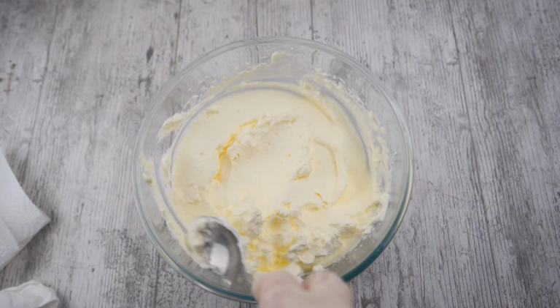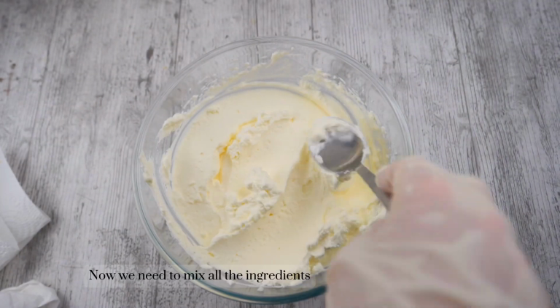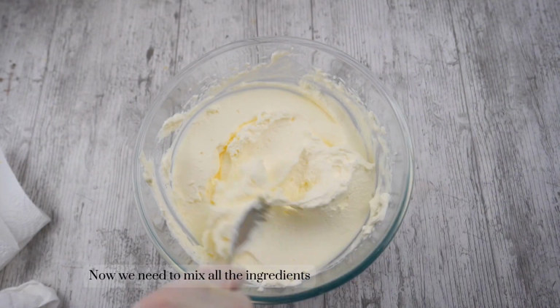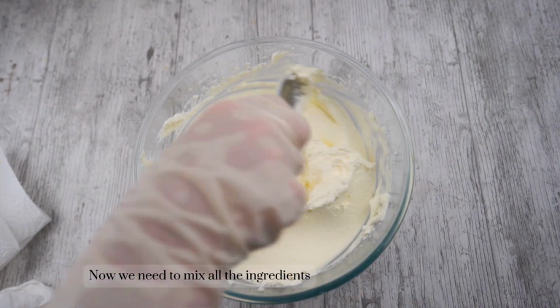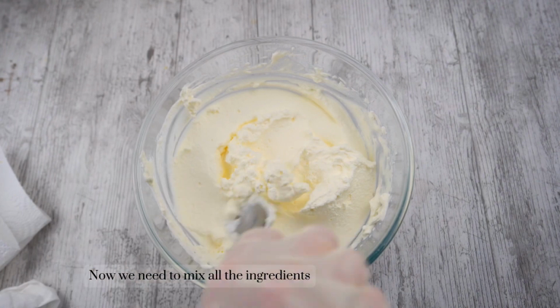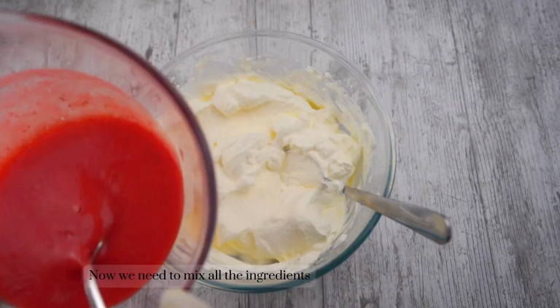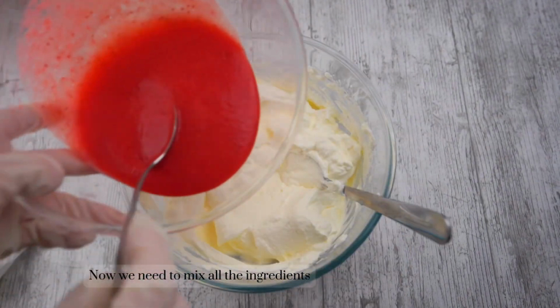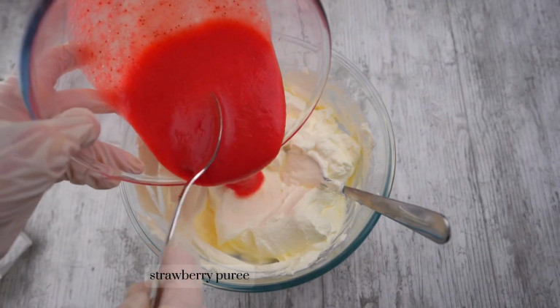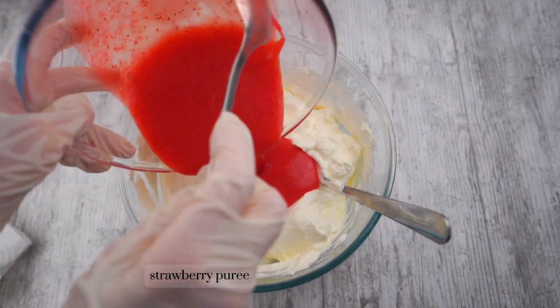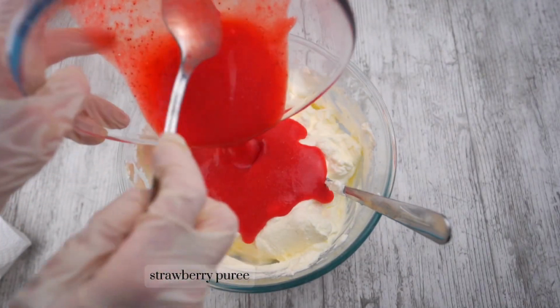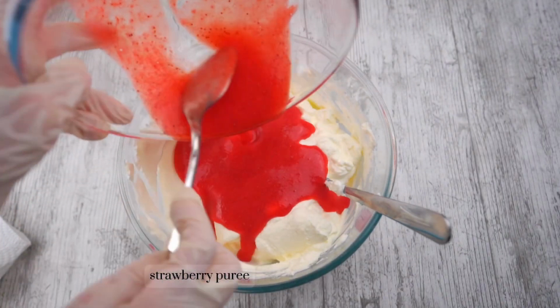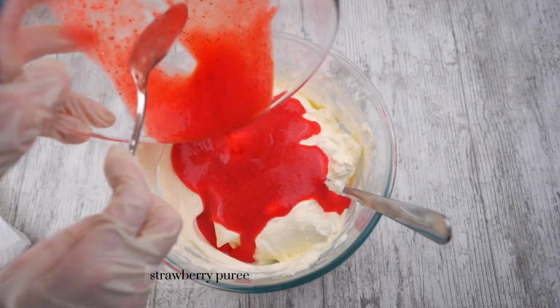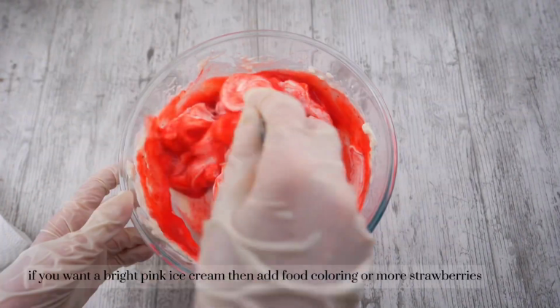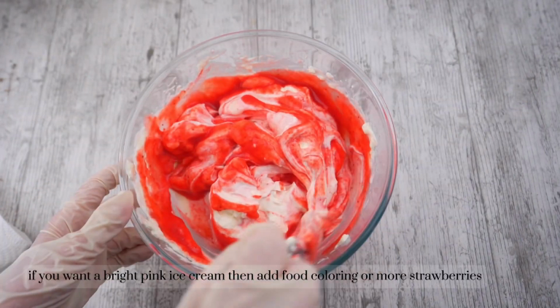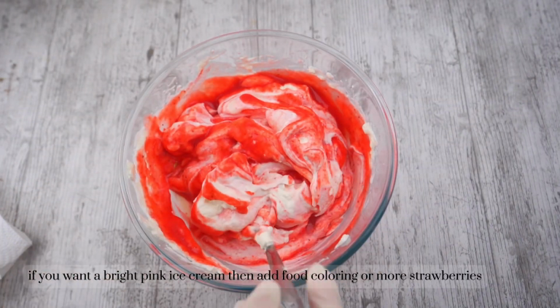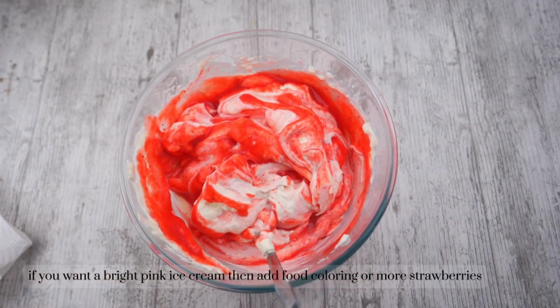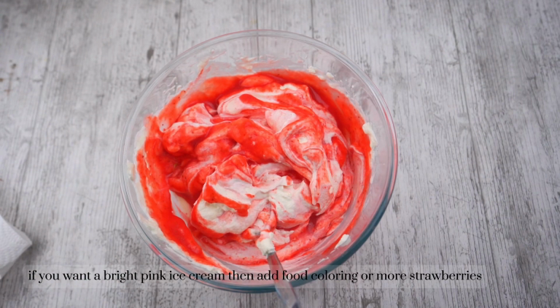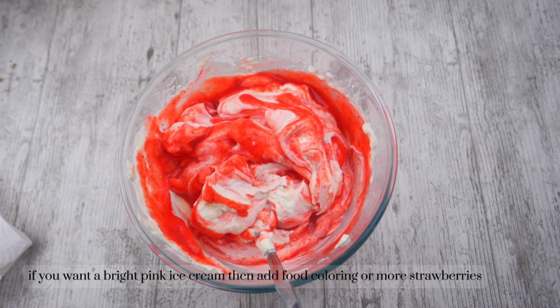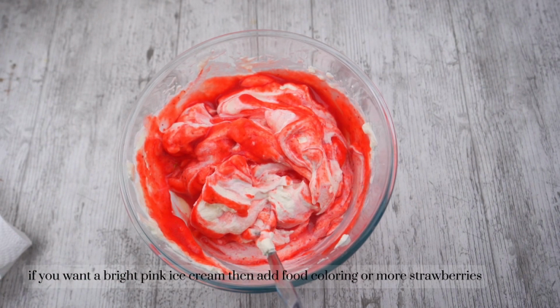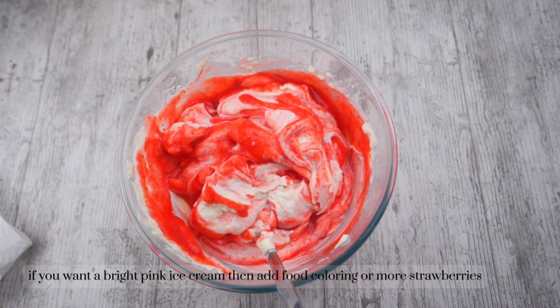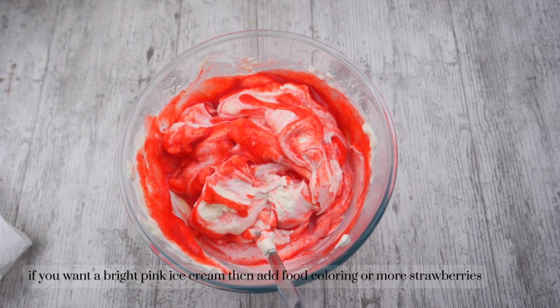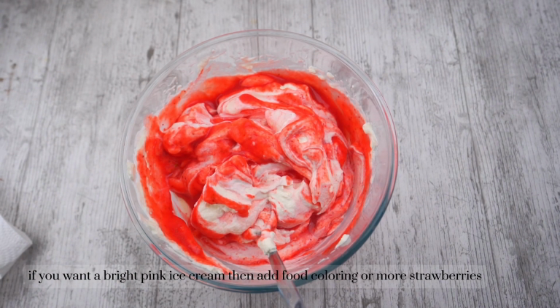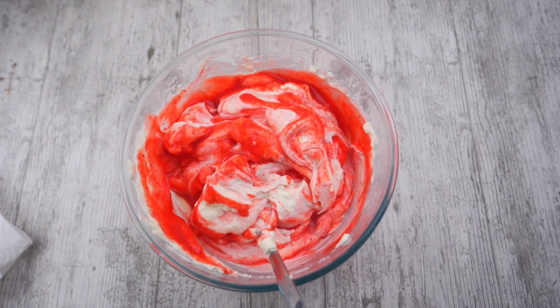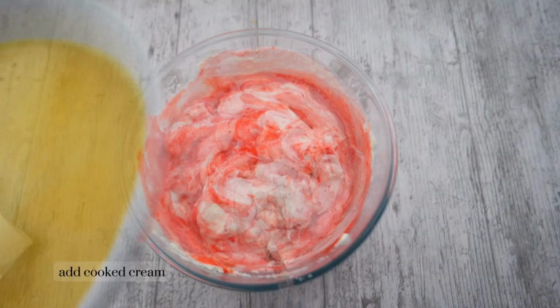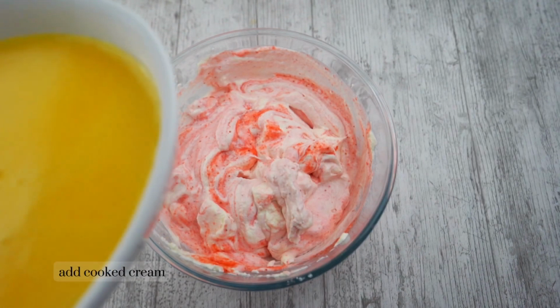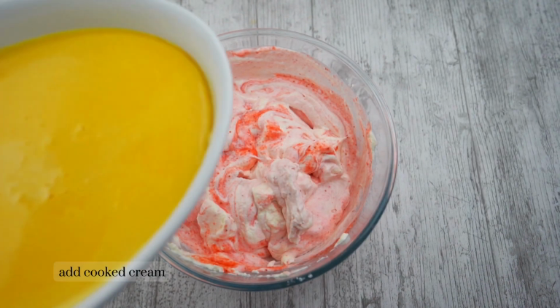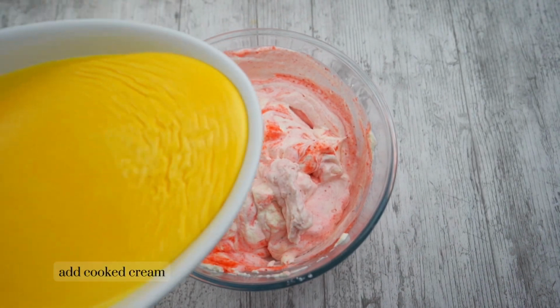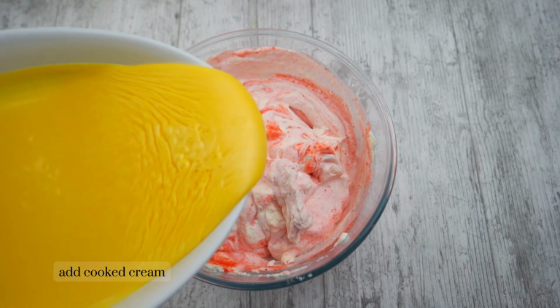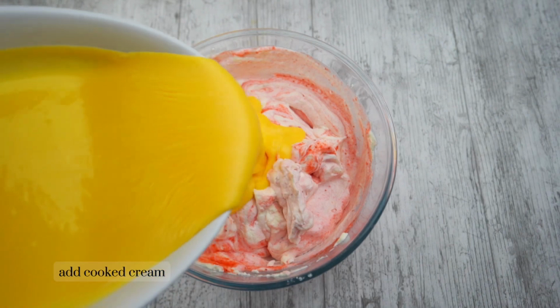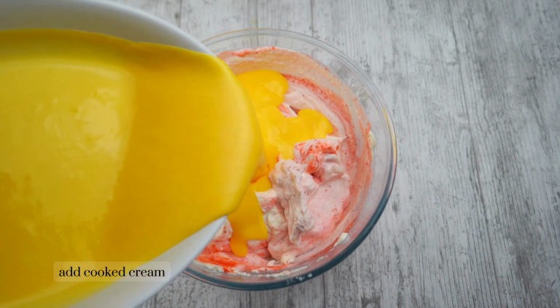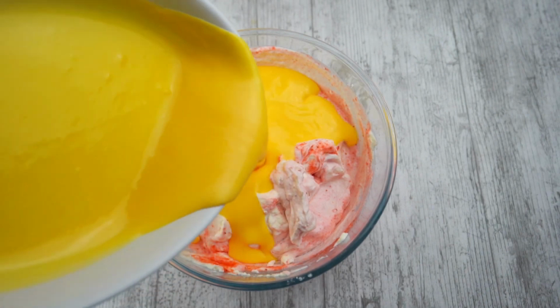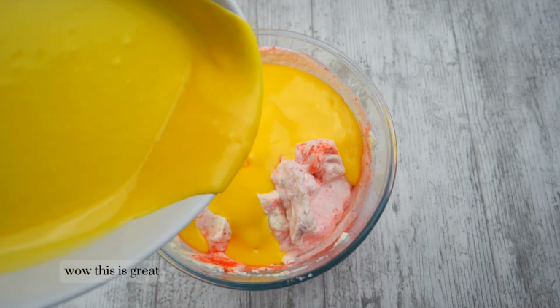Now we need to mix all the ingredients. Add the strawberry puree. If you want a bright pink ice cream, add food coloring or more strawberries. Add the cooked cream and the whipped cream.